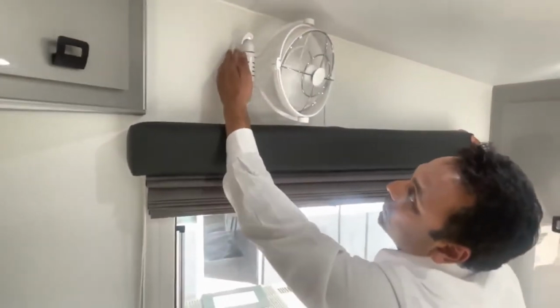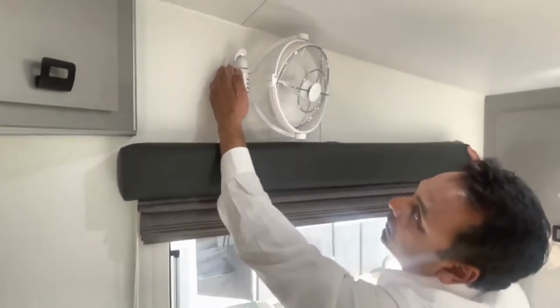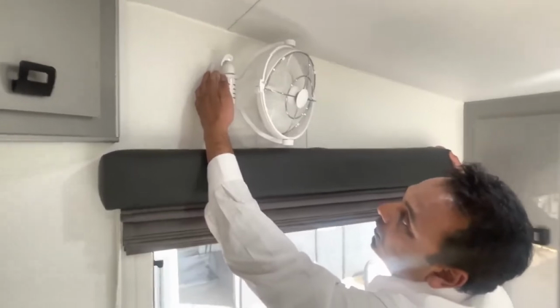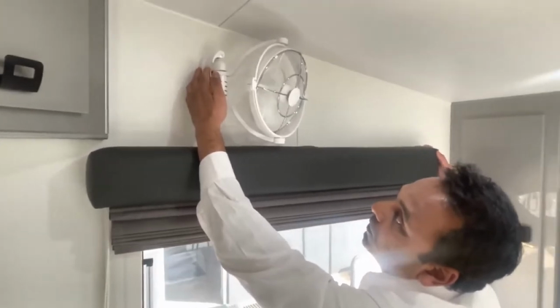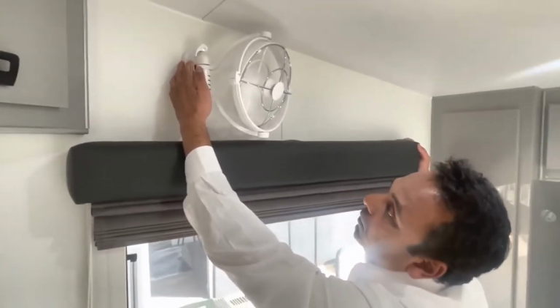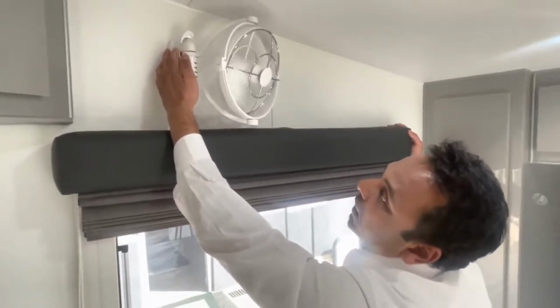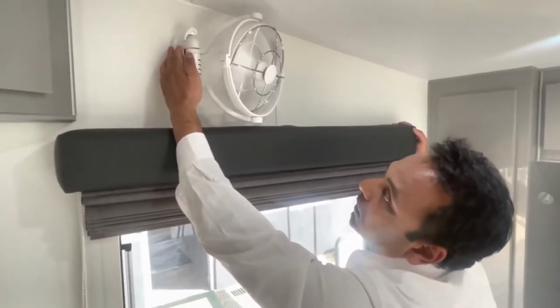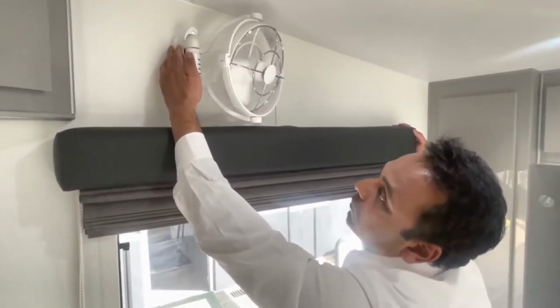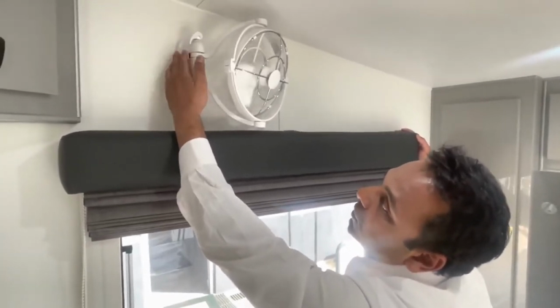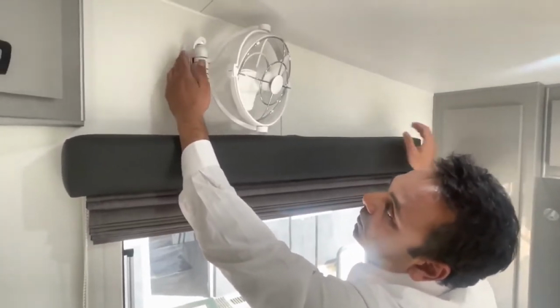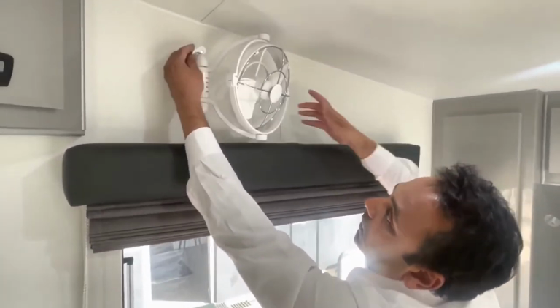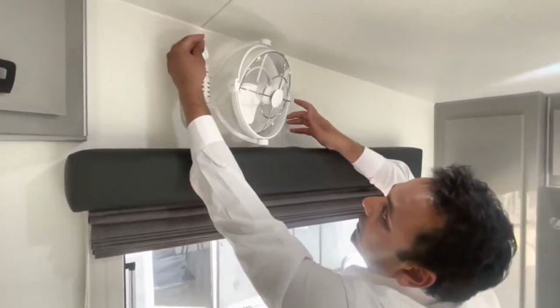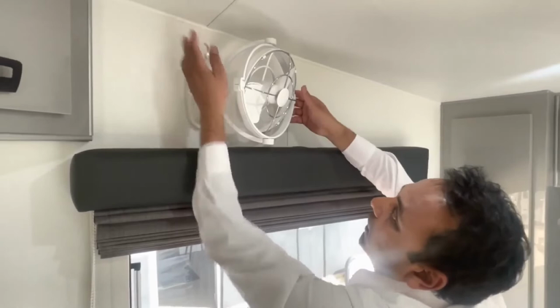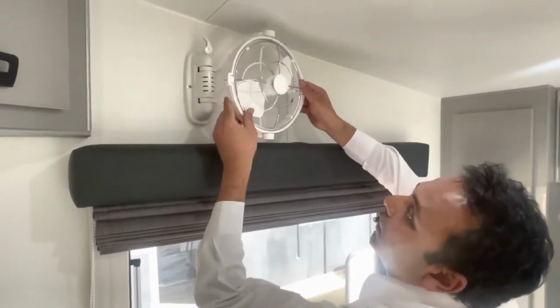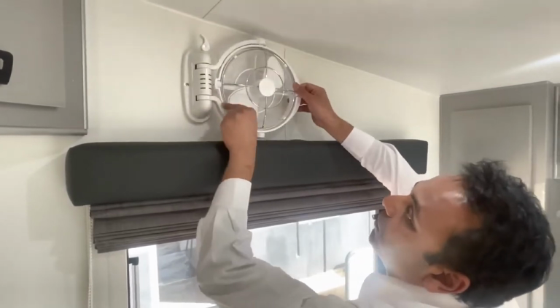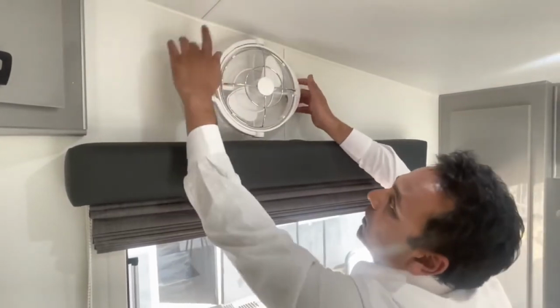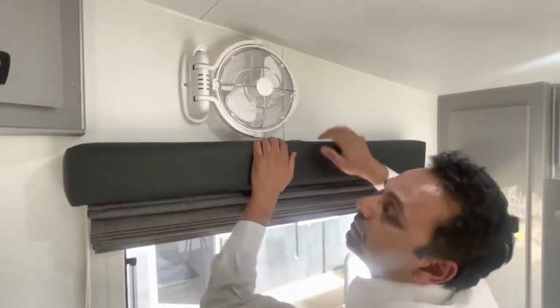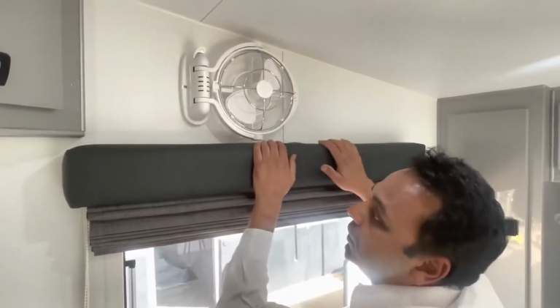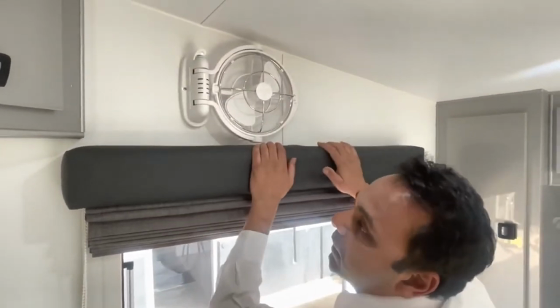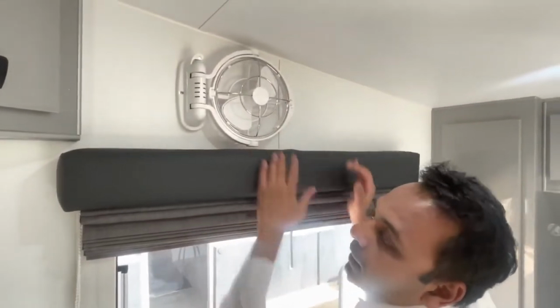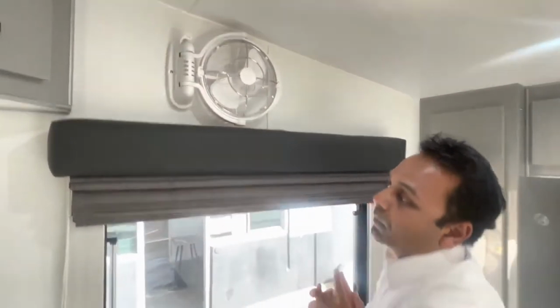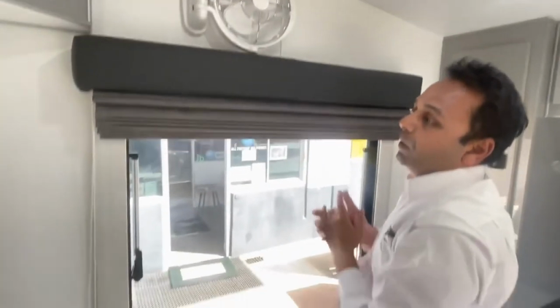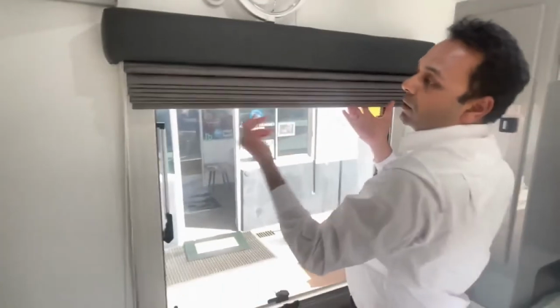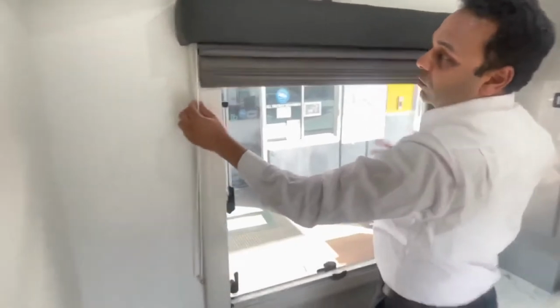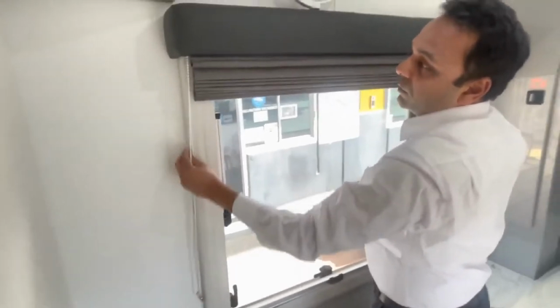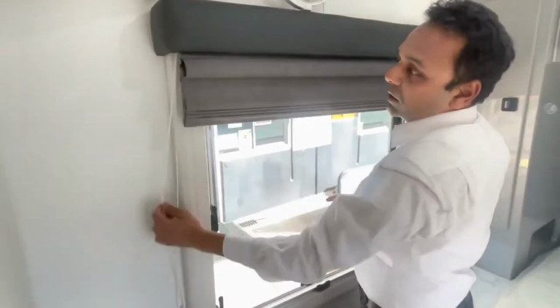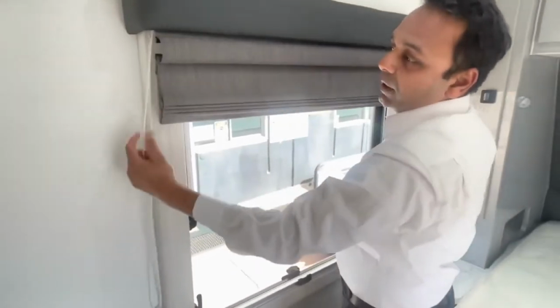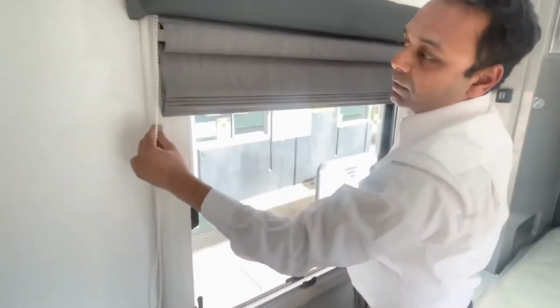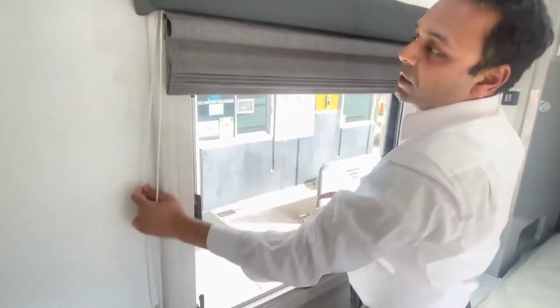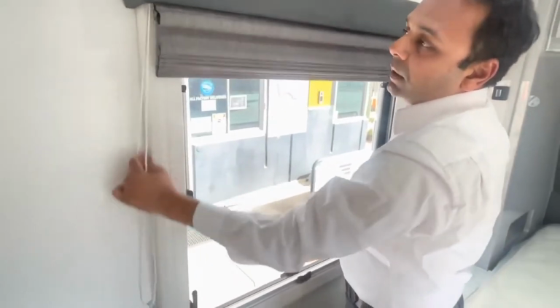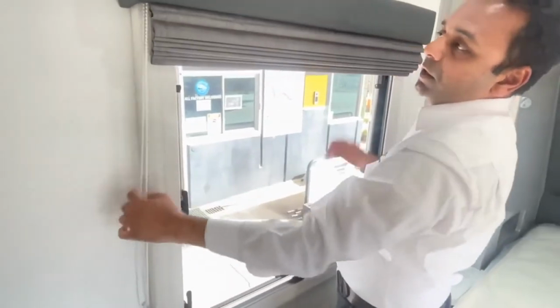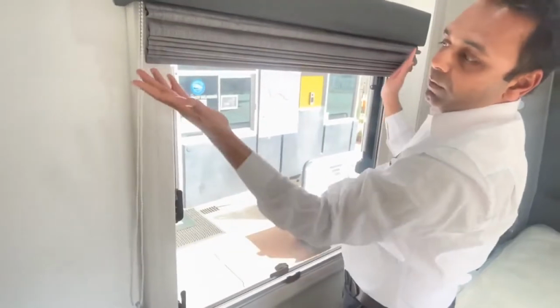To store the fan, cycle it to the off position and put the fan into the traveling position - pack it down, lift it up, and make sure it's in position. You also have a rolling blind which is nice and simple - up and down, nice and easy. Make sure it's in the traveling position when not in use.